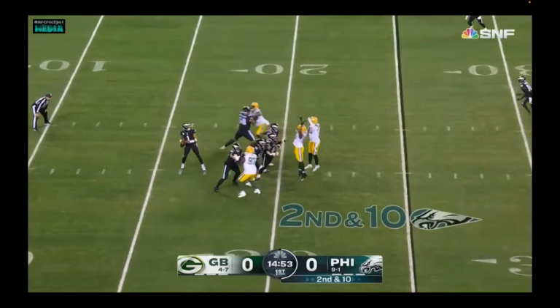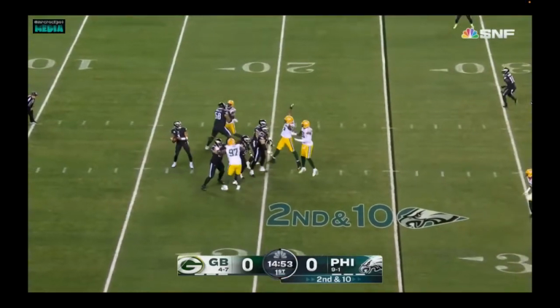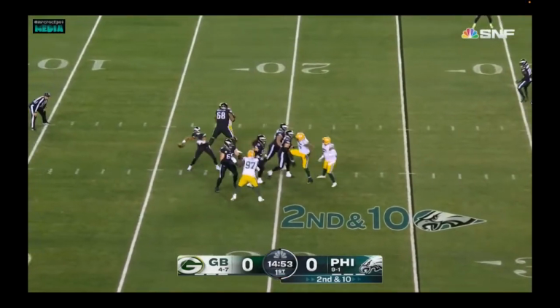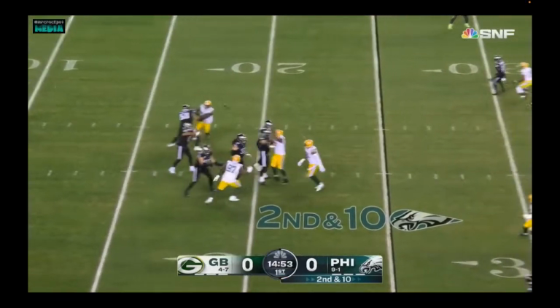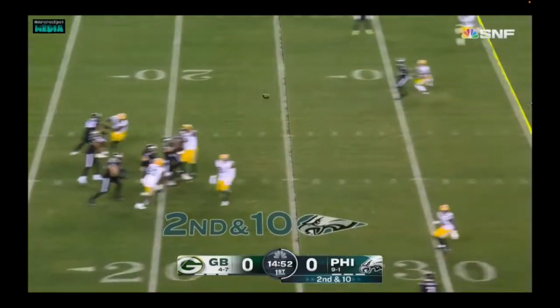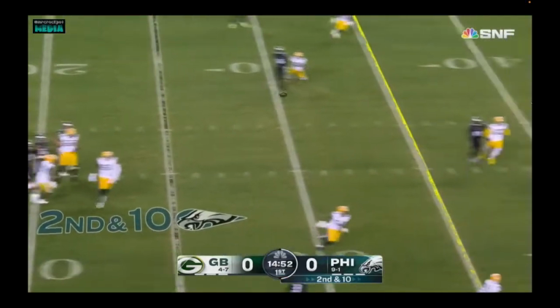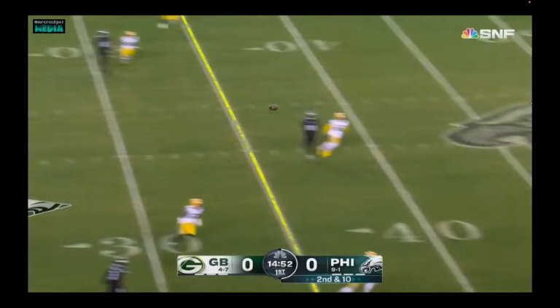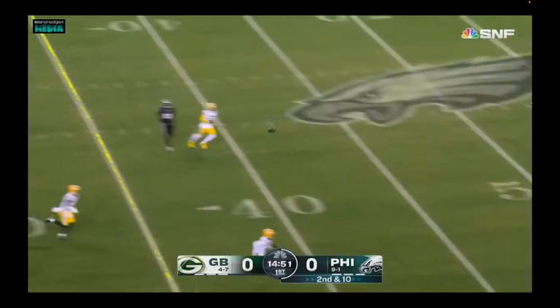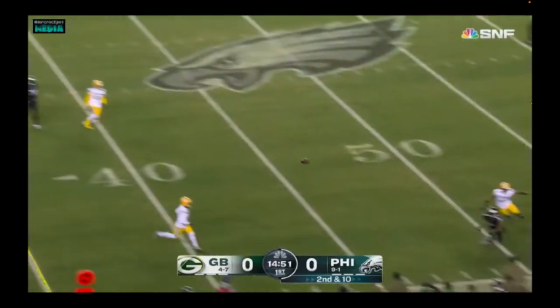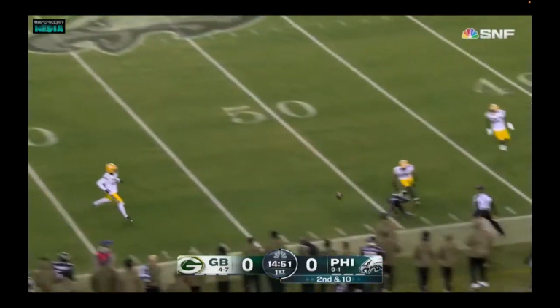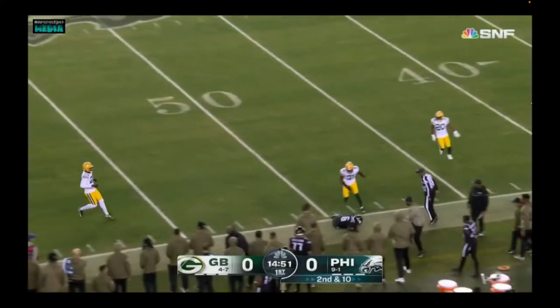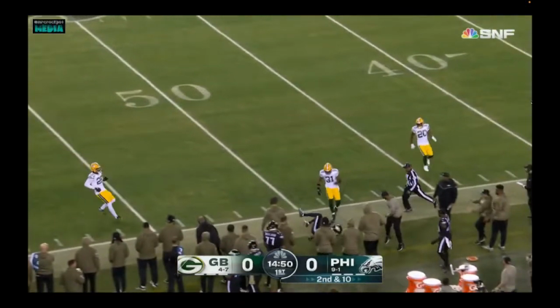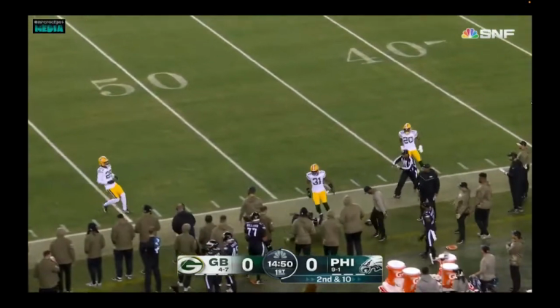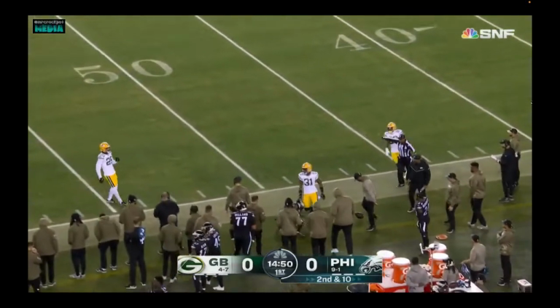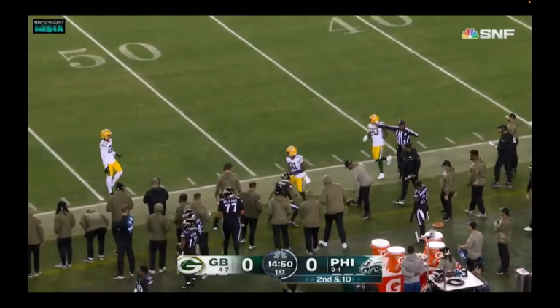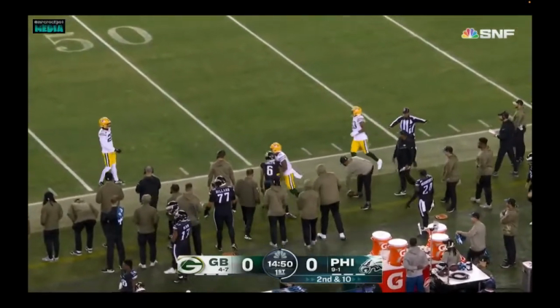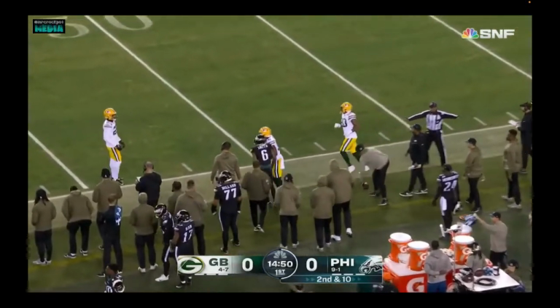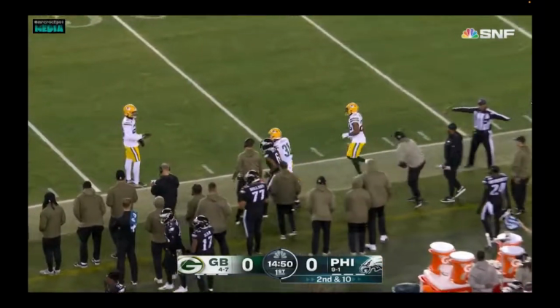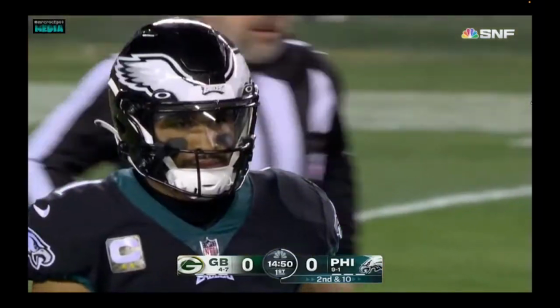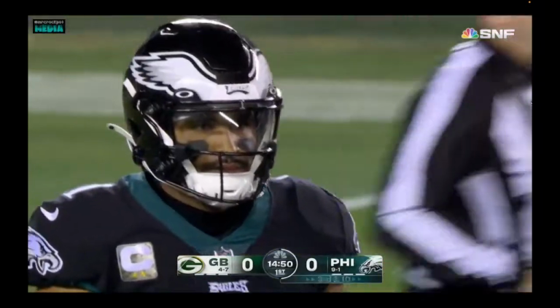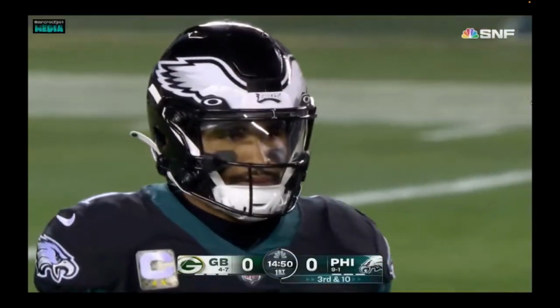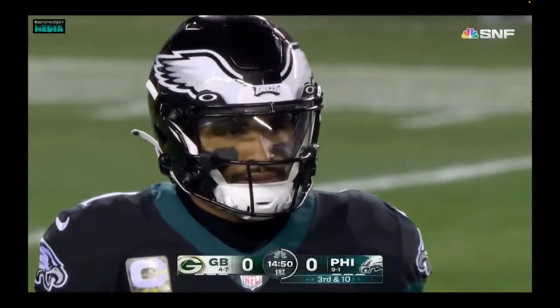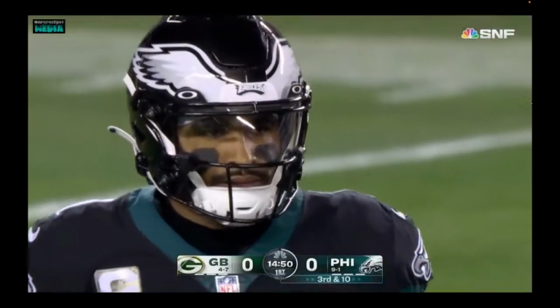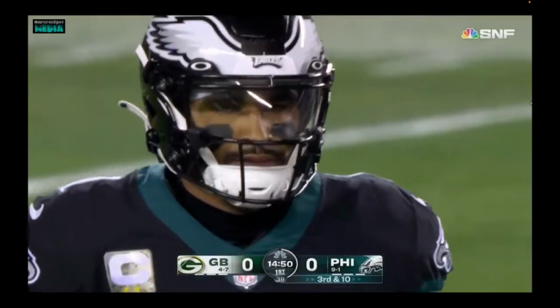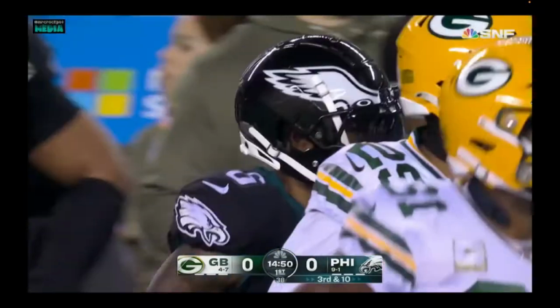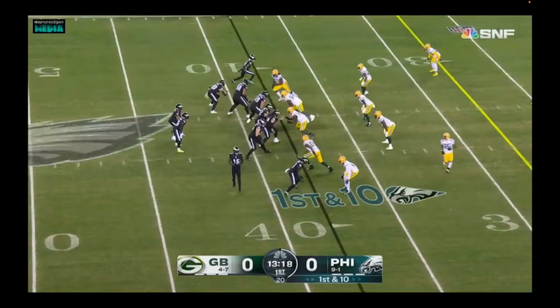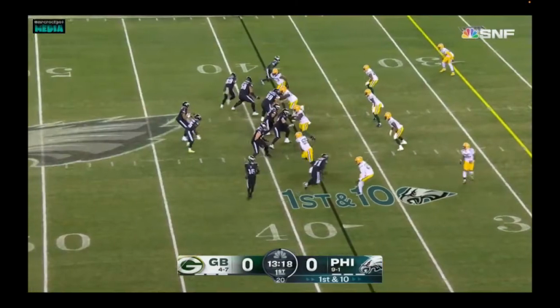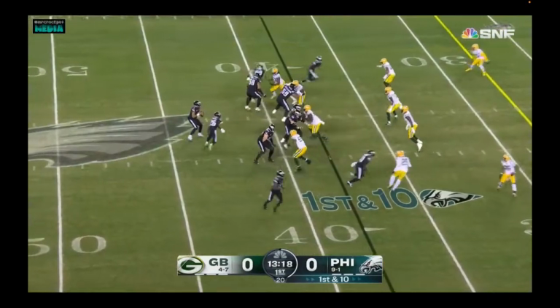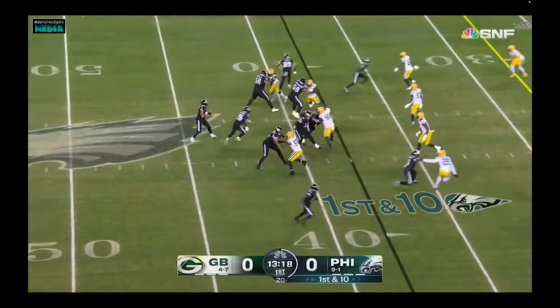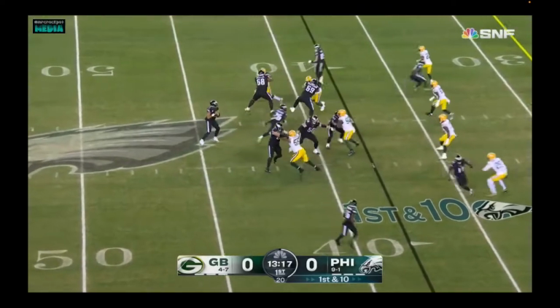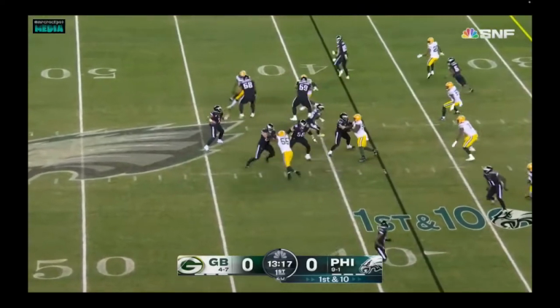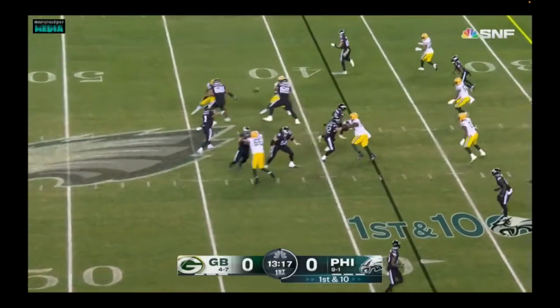Four-man rush by the Packers. Hurts looking deep, comes to the sideline and incomplete. Trying to get it over to Devontae Smith, he goes jump into a little tempo from the 38.